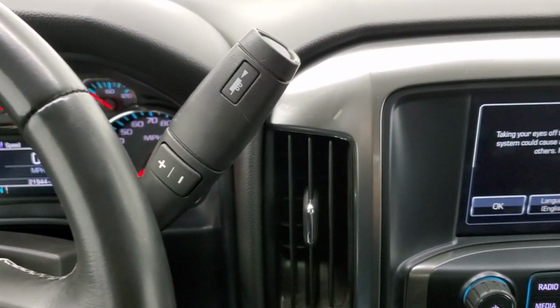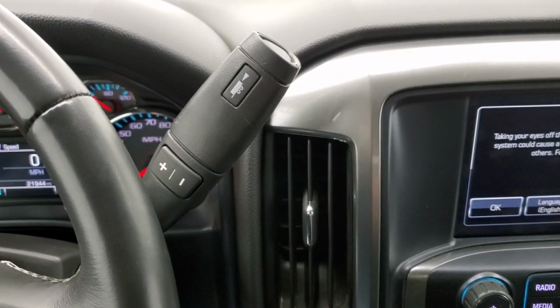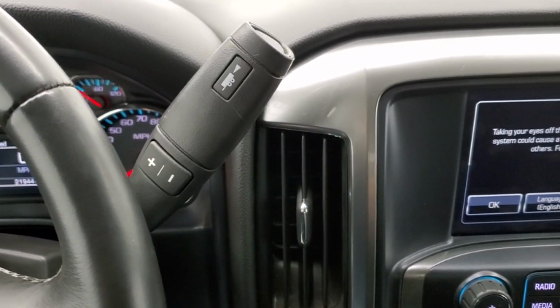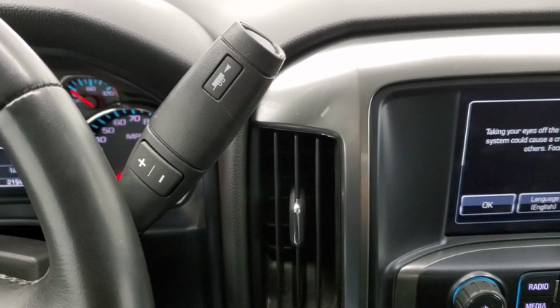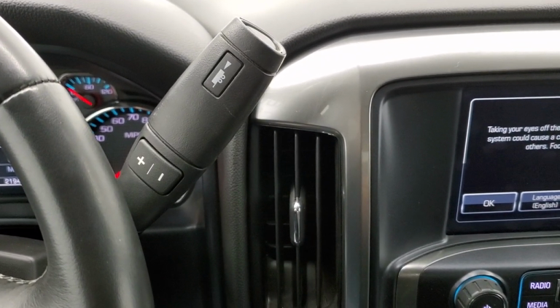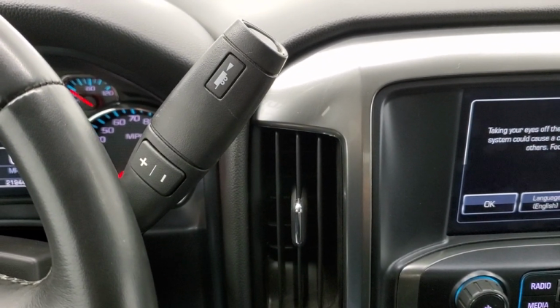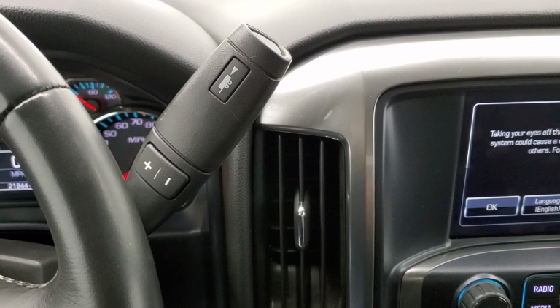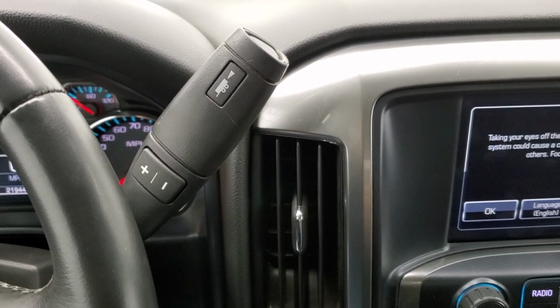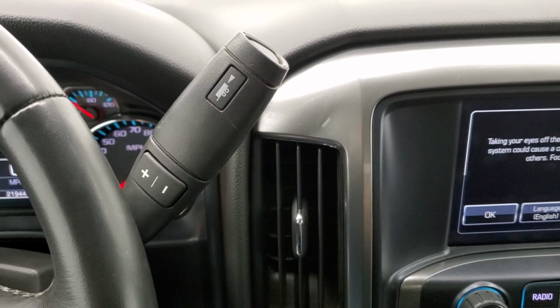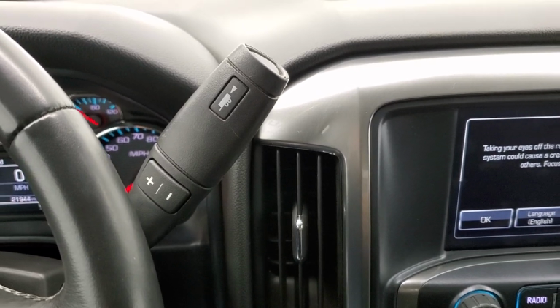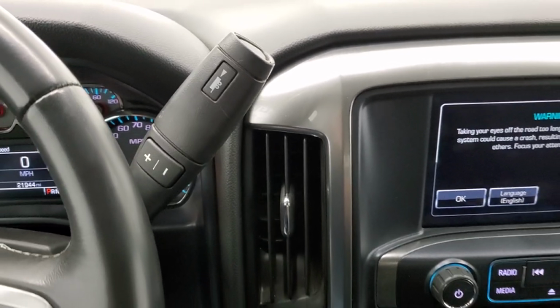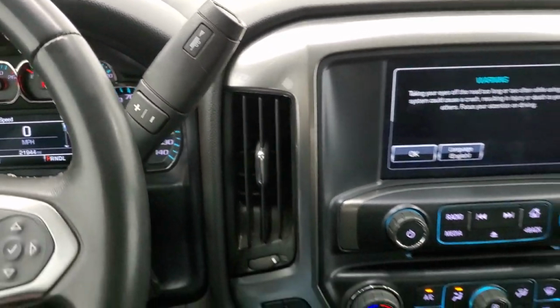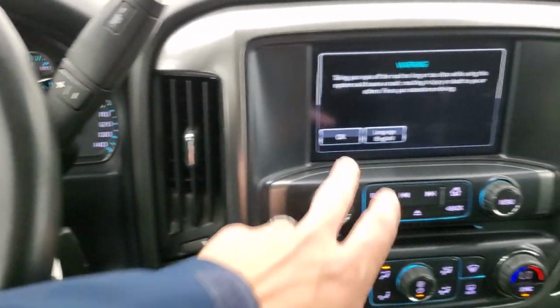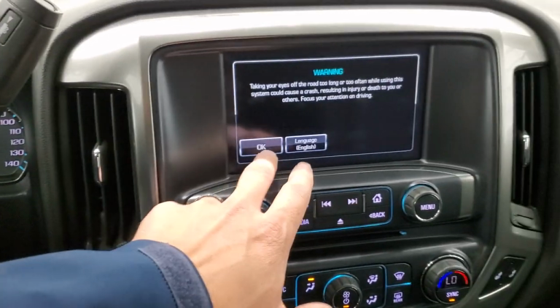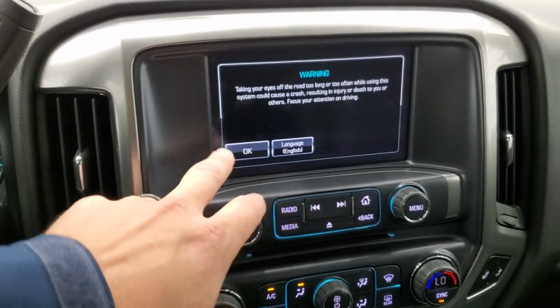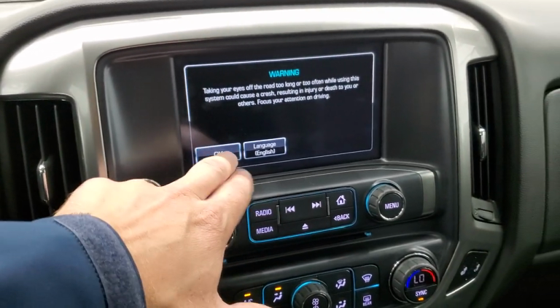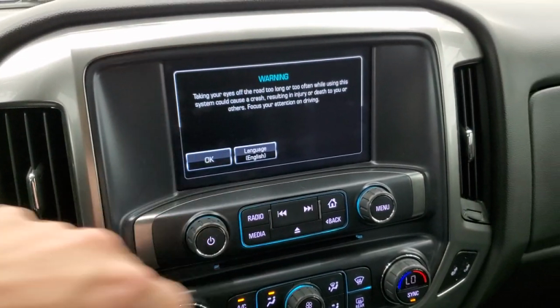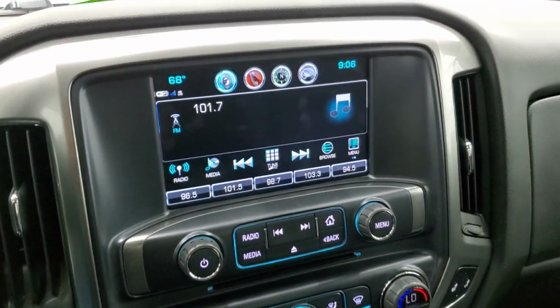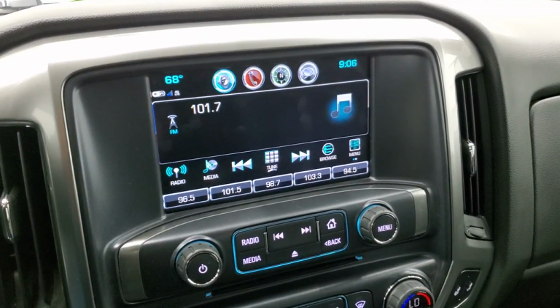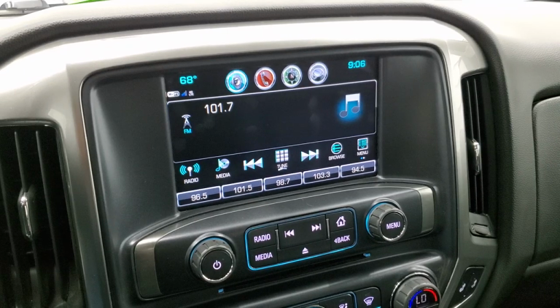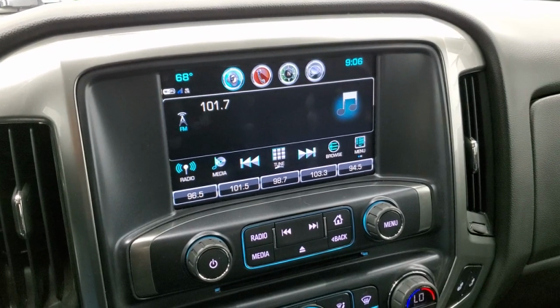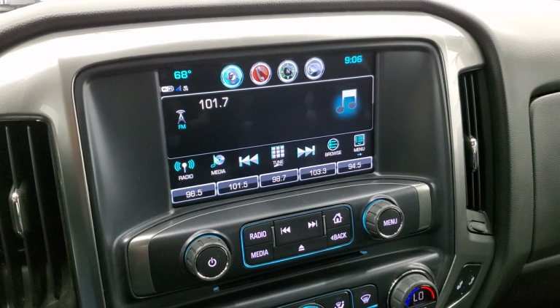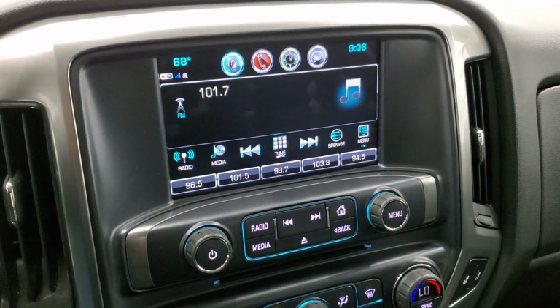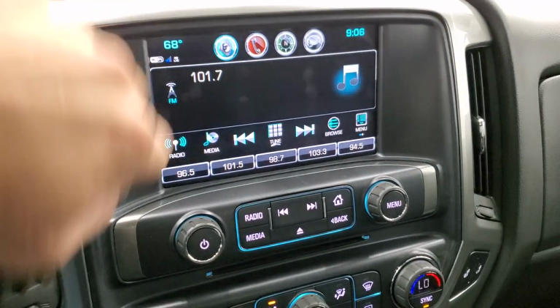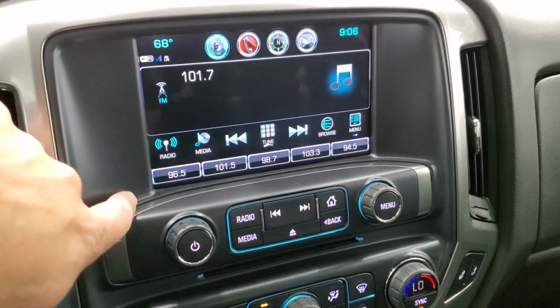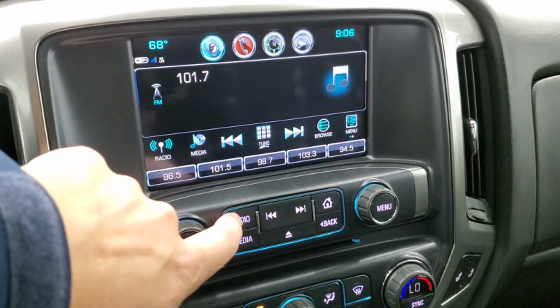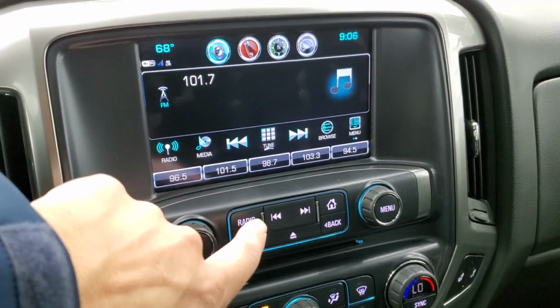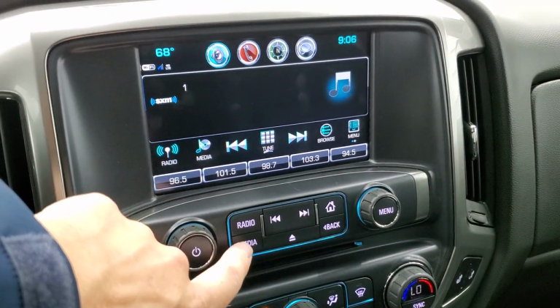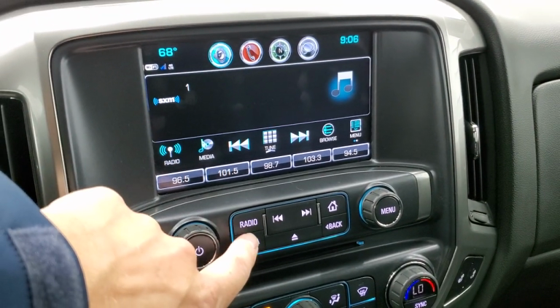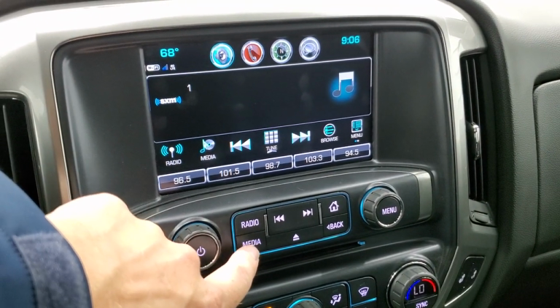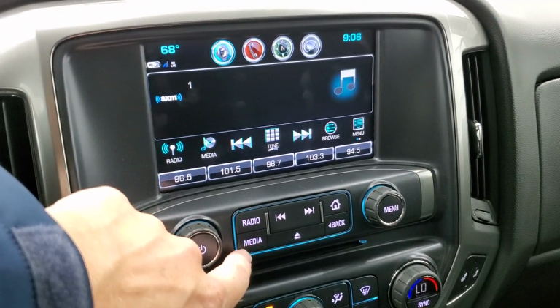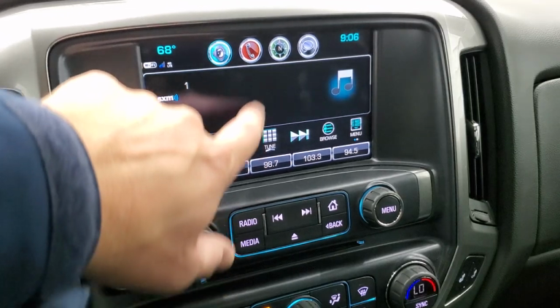The Duramax diesel comes with the Allison six speed automatic transmission with optional tap shift. This one has the Chevy MyLink radio with AM, FM, and Sirius XM radio capabilities.